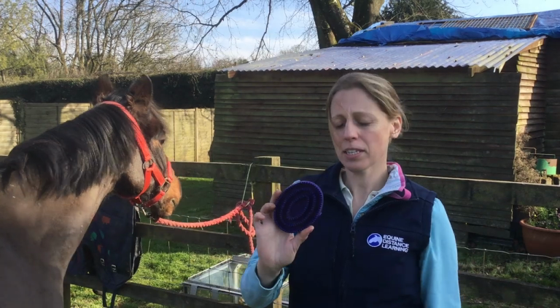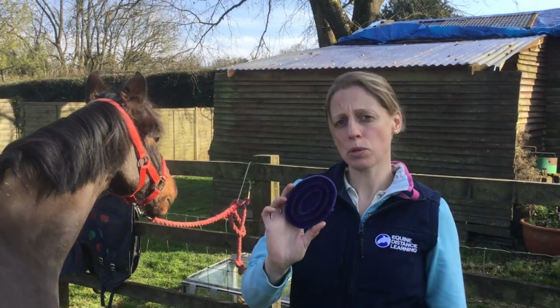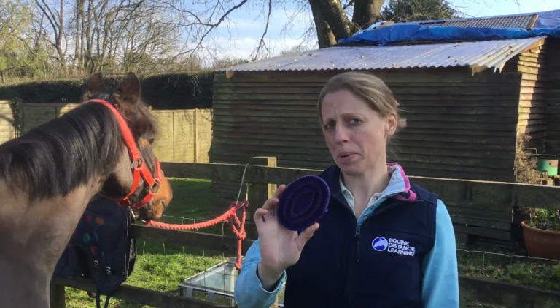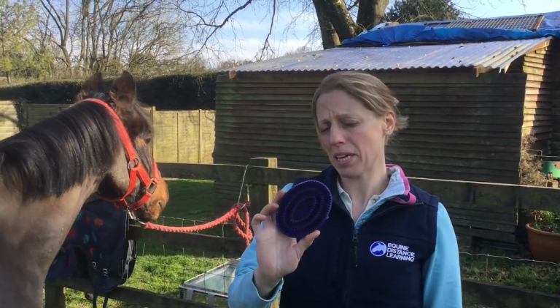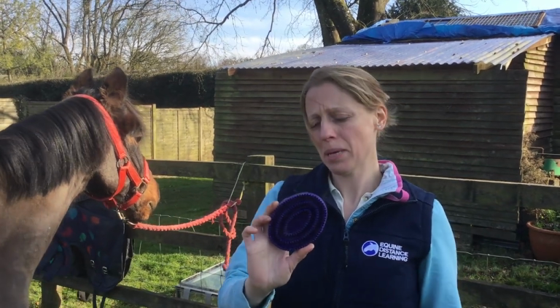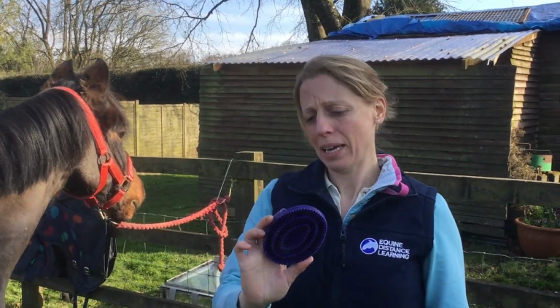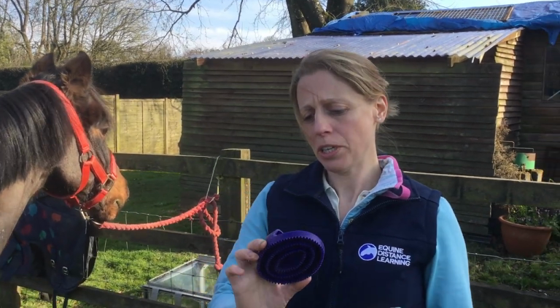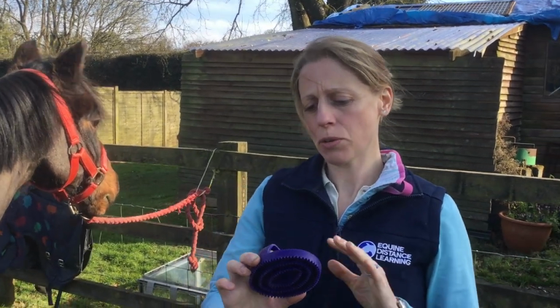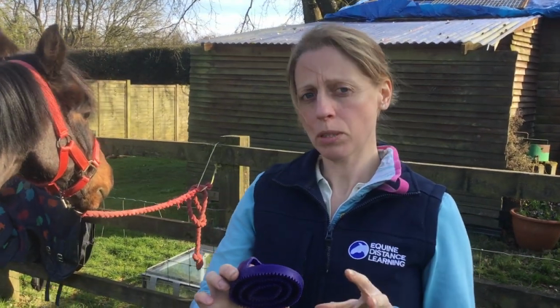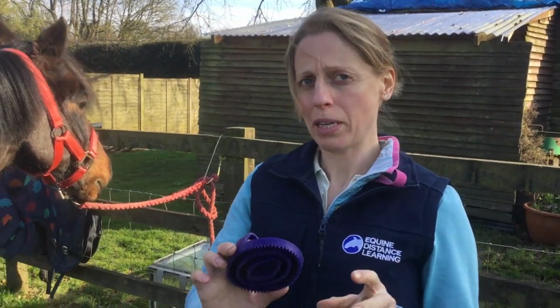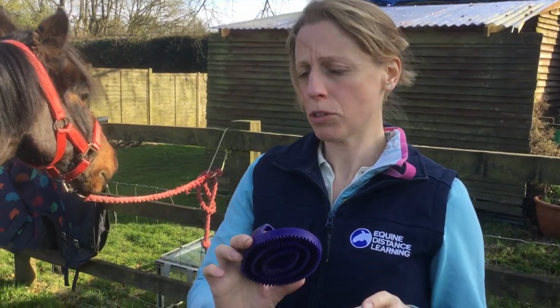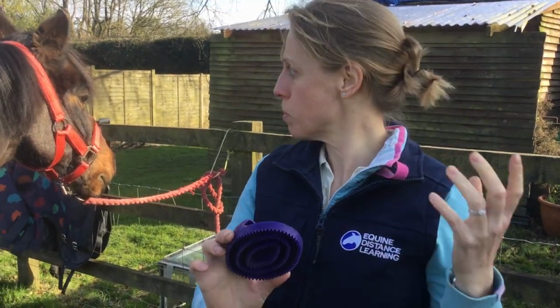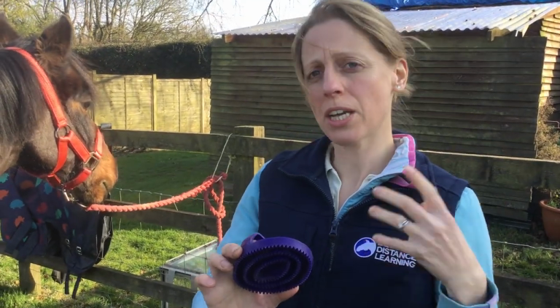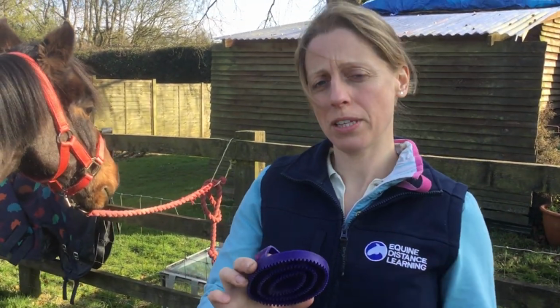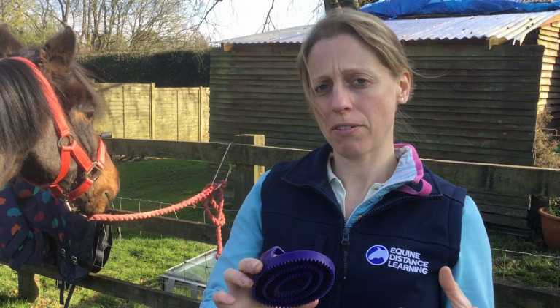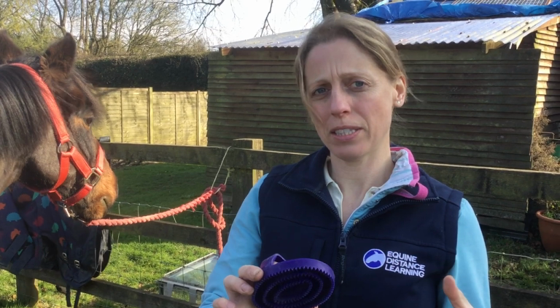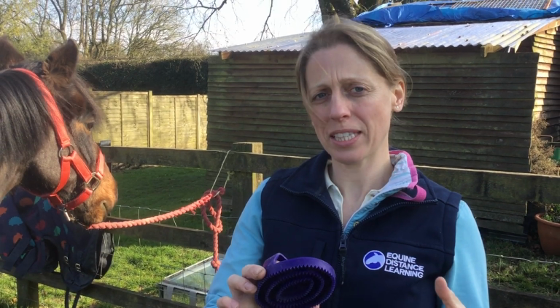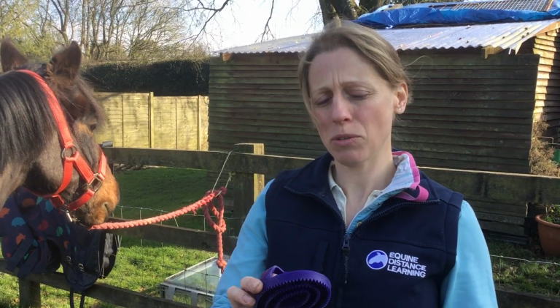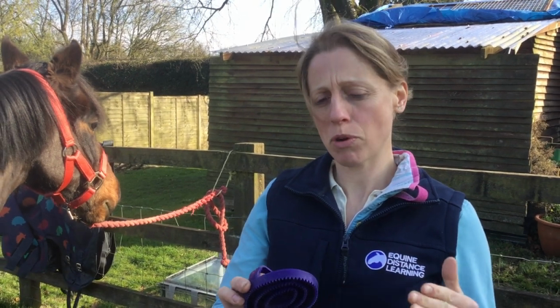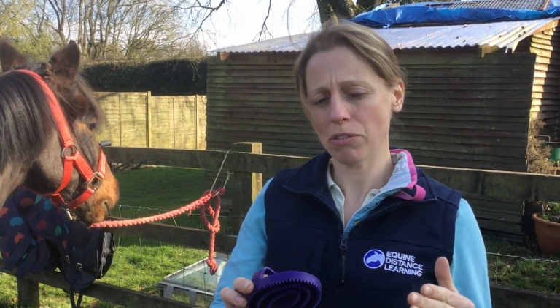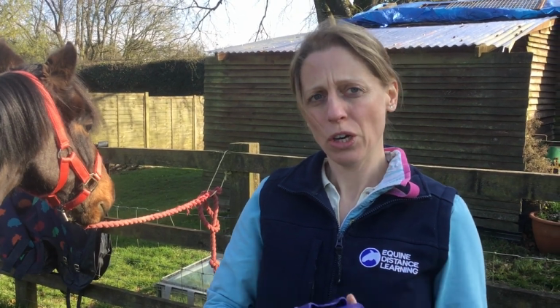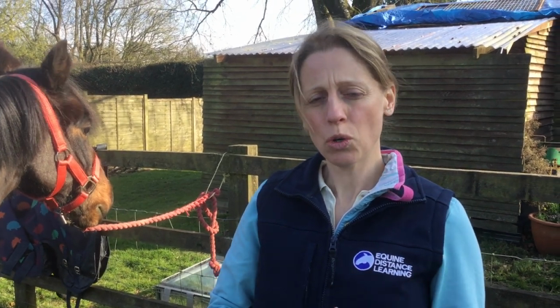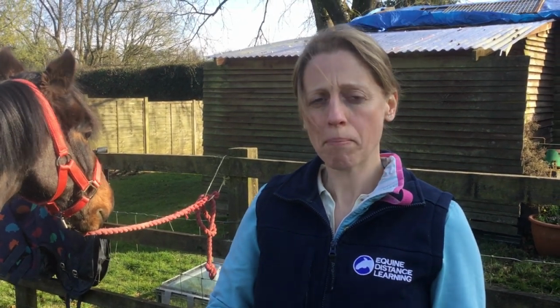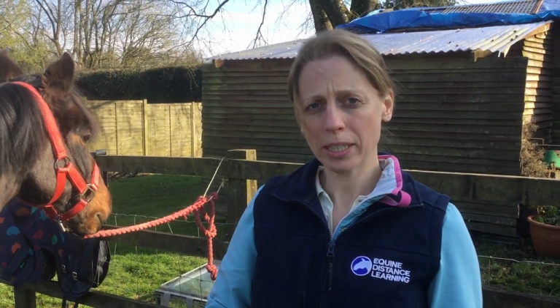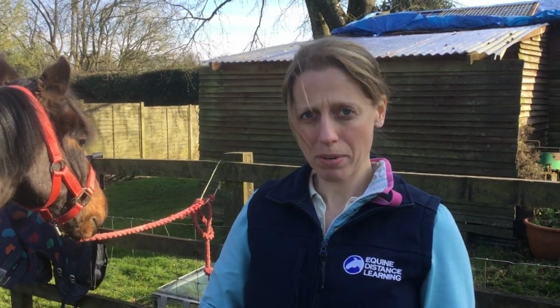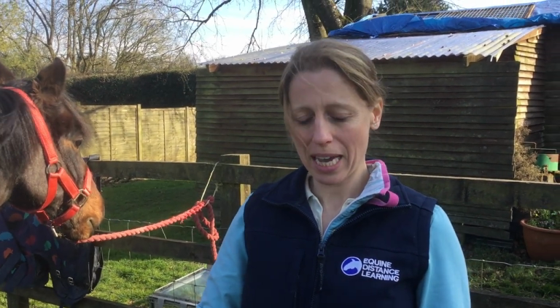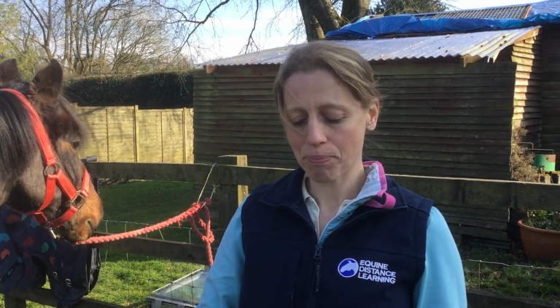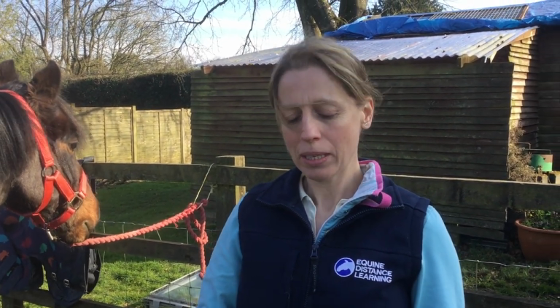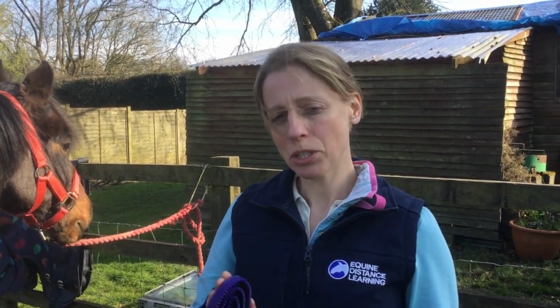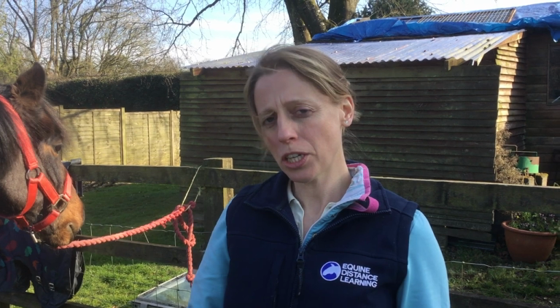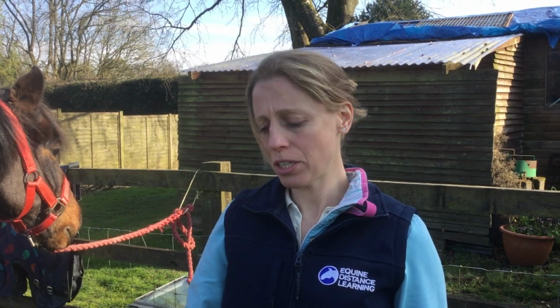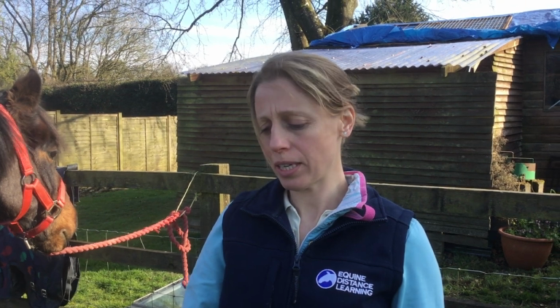This is called a Rubber Curry Comb, and it's for using on horses or ponies if you're trying to bring scurf to the surface of their skin in order to brush it off, or when they're moulting to get rid of any hair. I'm just going to show you how to use it.